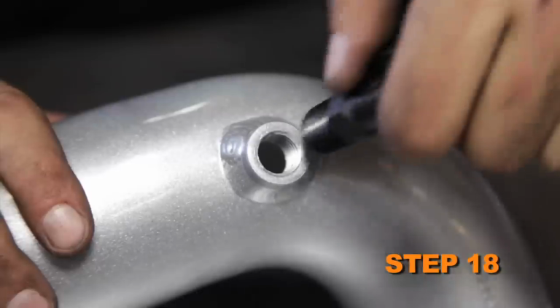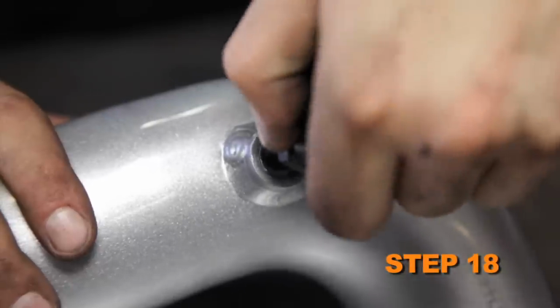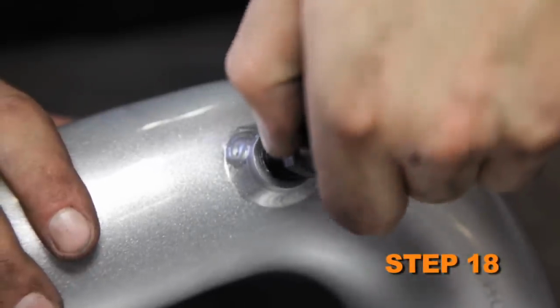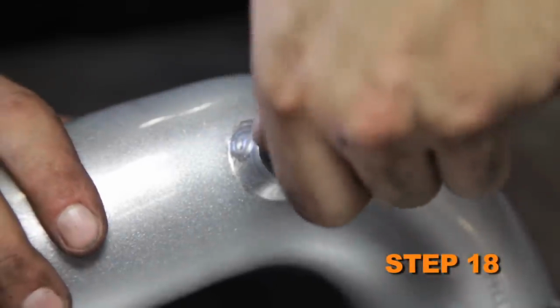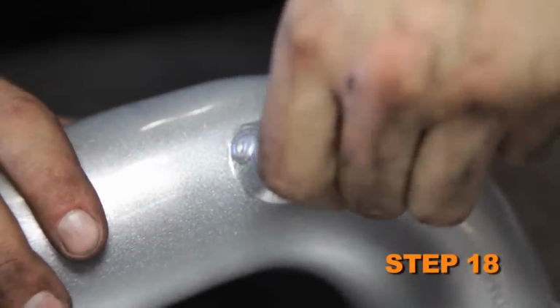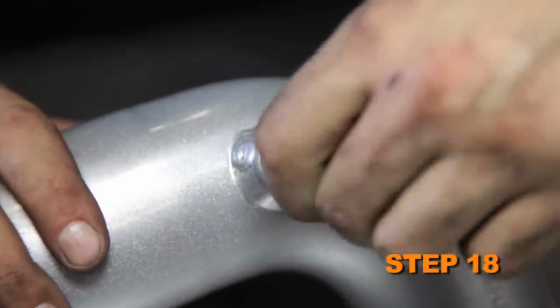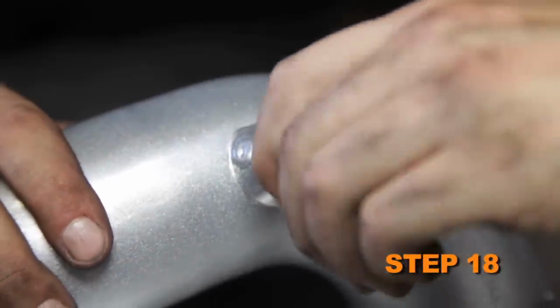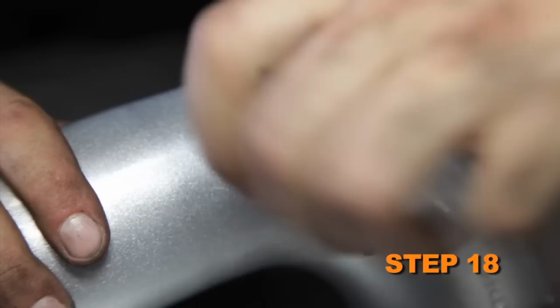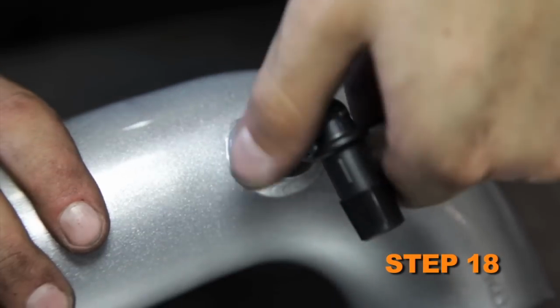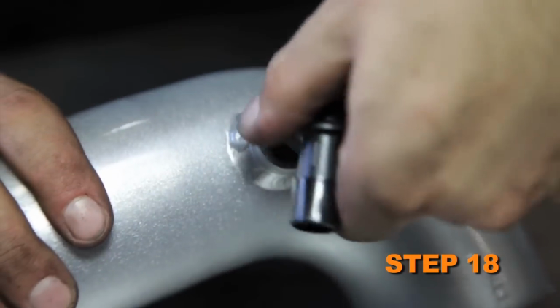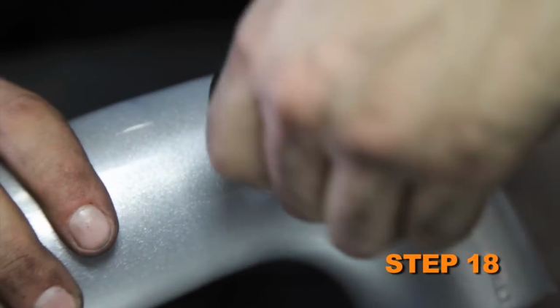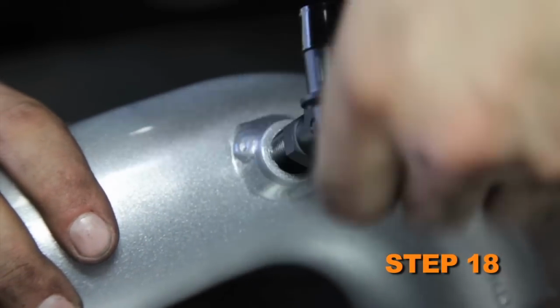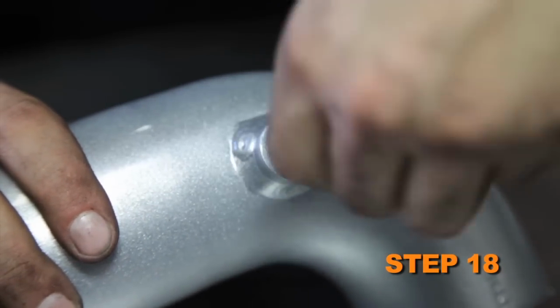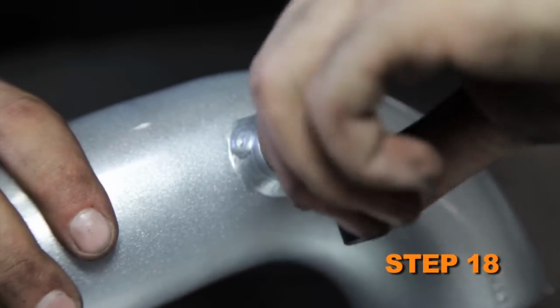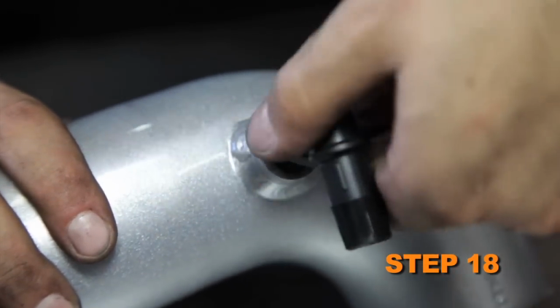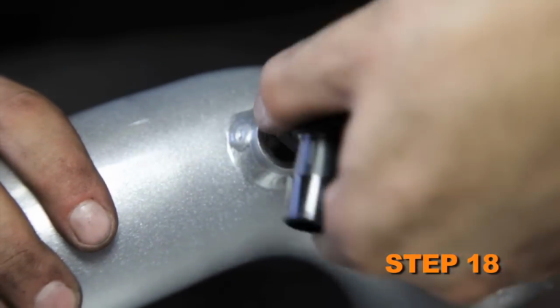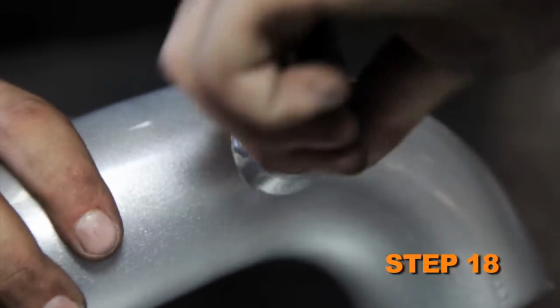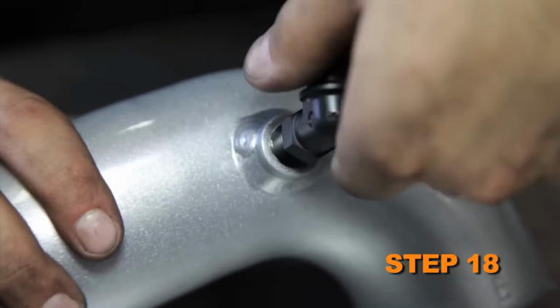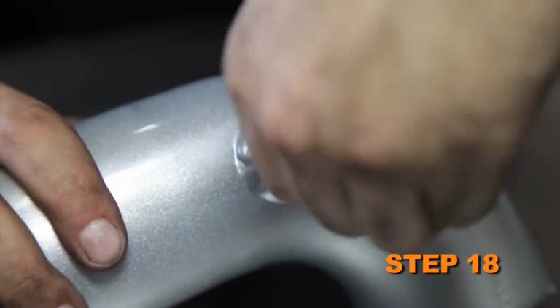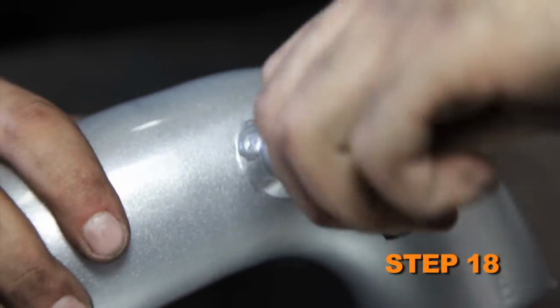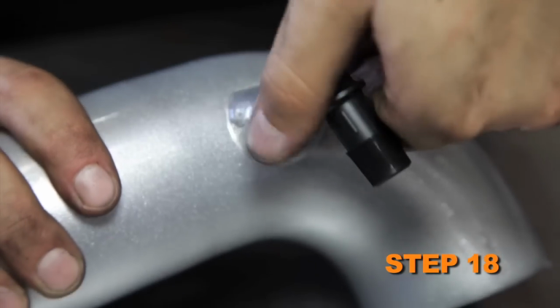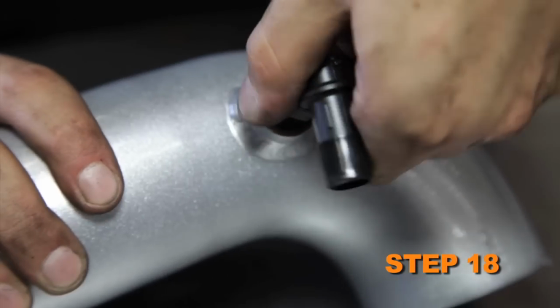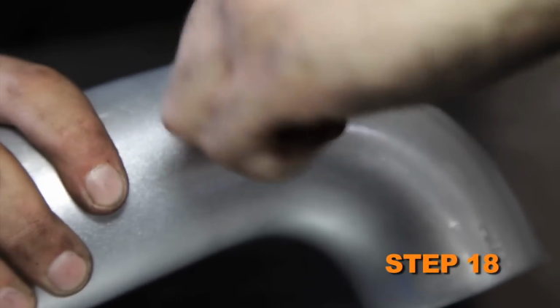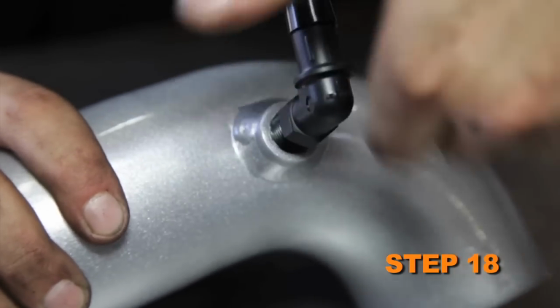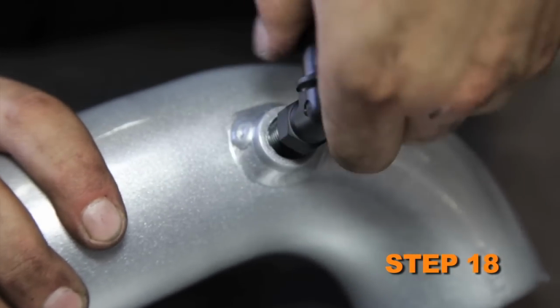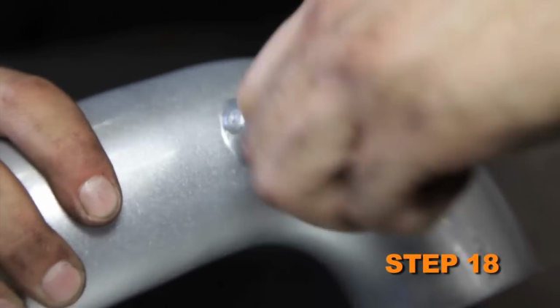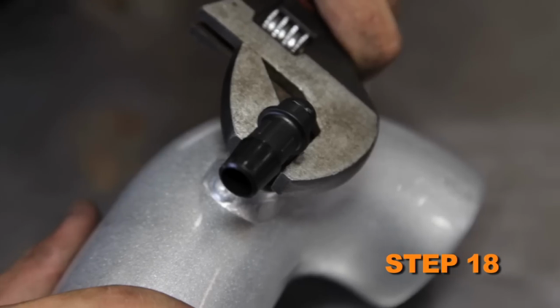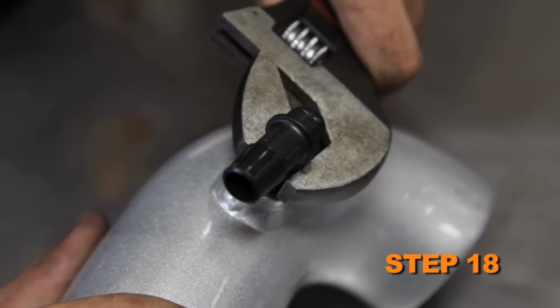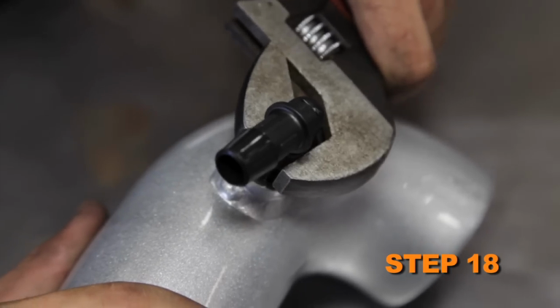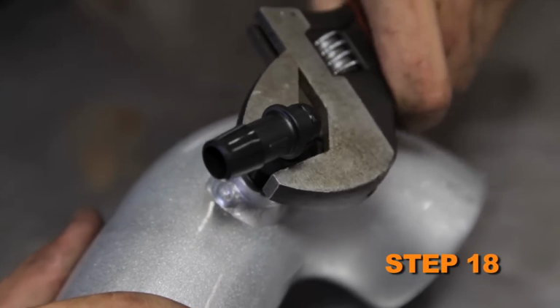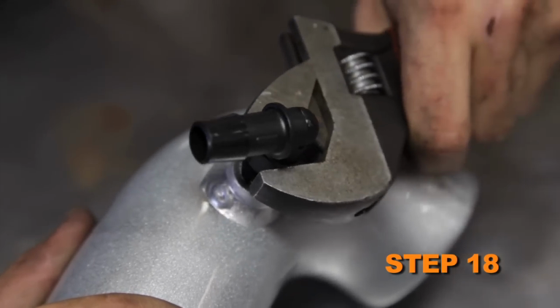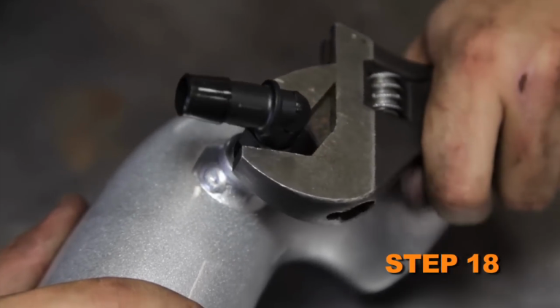Install the provided 90 degree vent fitting into the K&N intake tube. Note that plastic NPT fittings are easy to cross thread — install the vent fitting hand tight, then turn it two complete turns with a wrench.